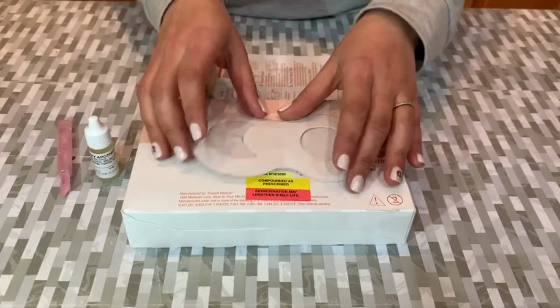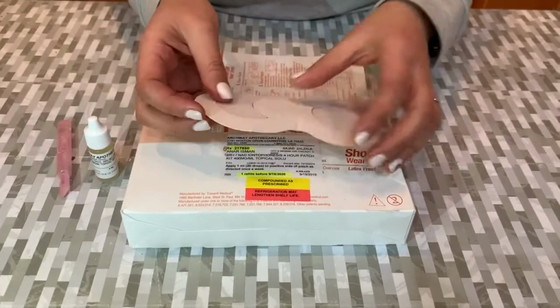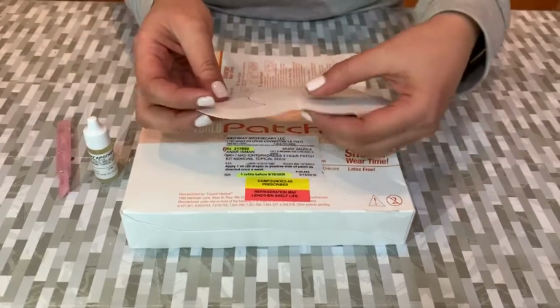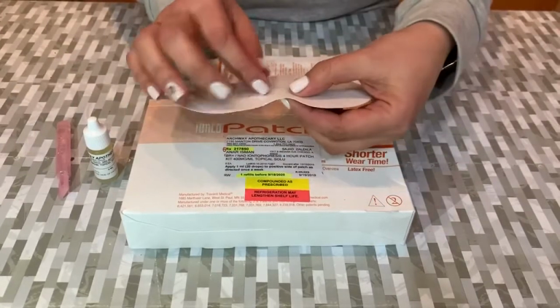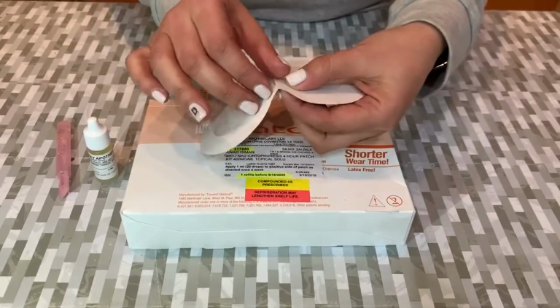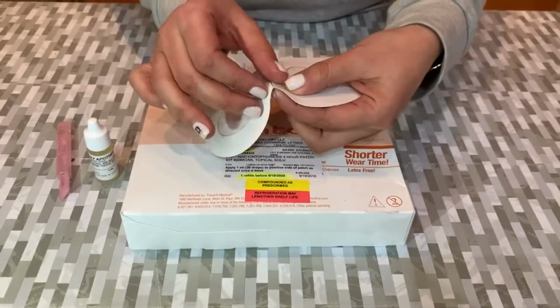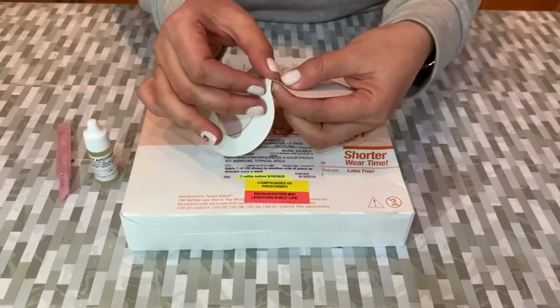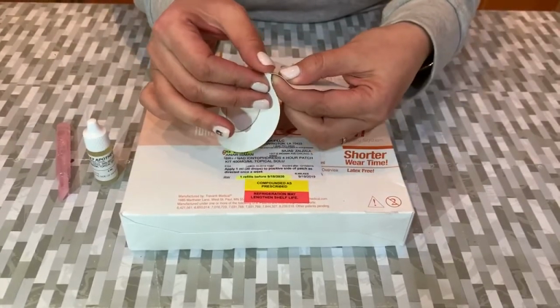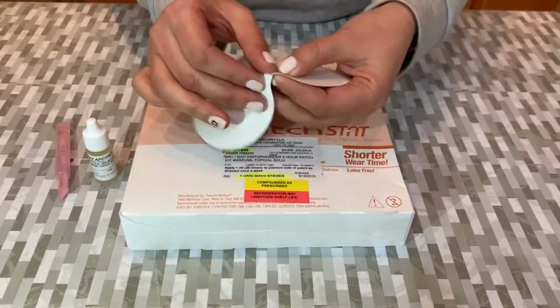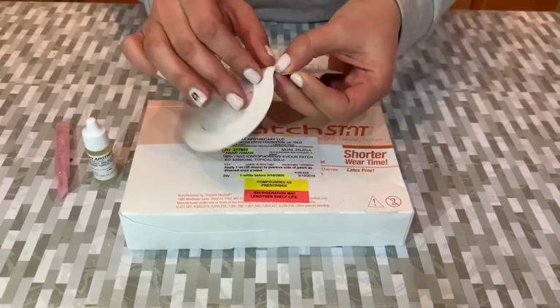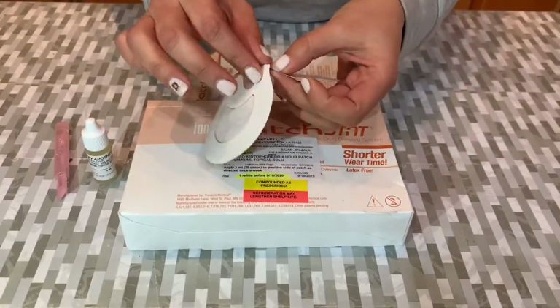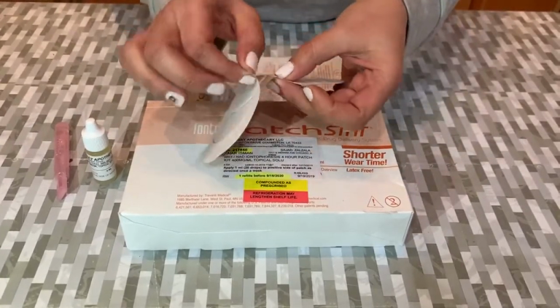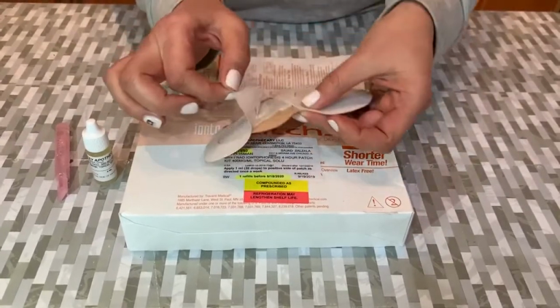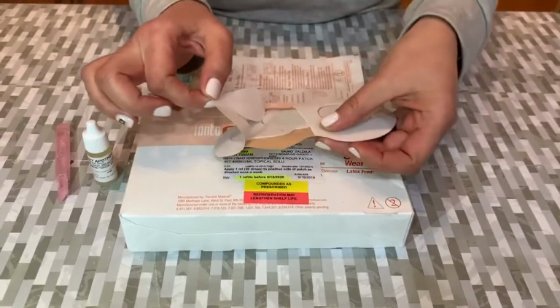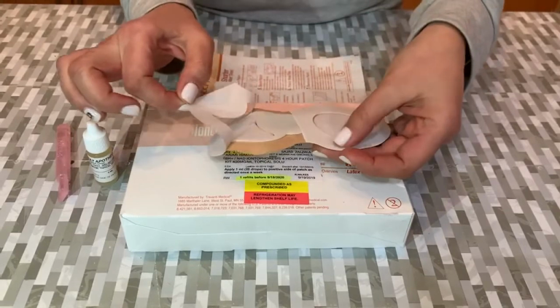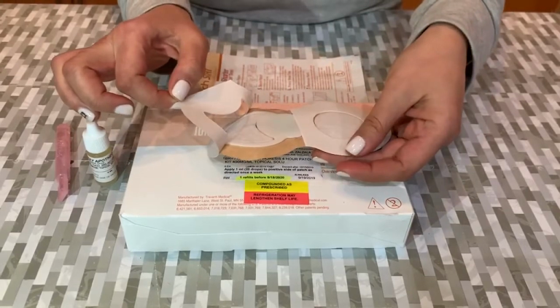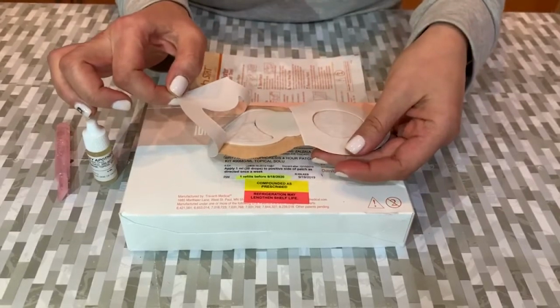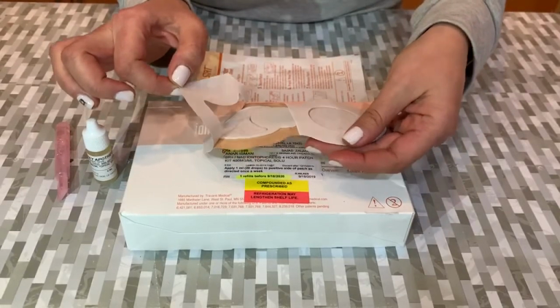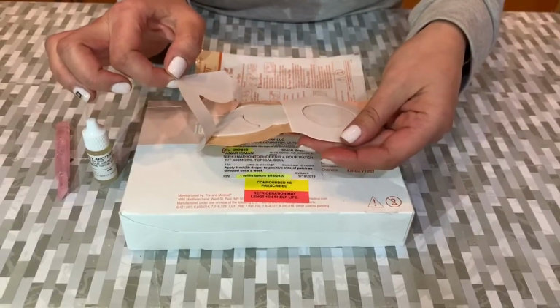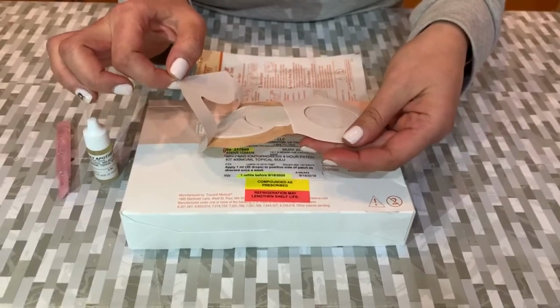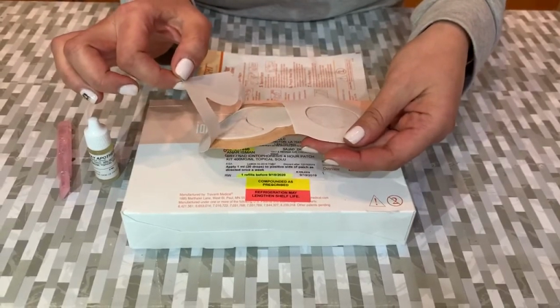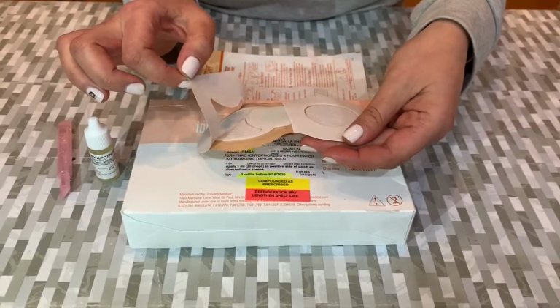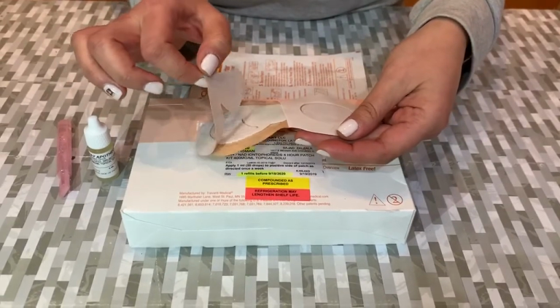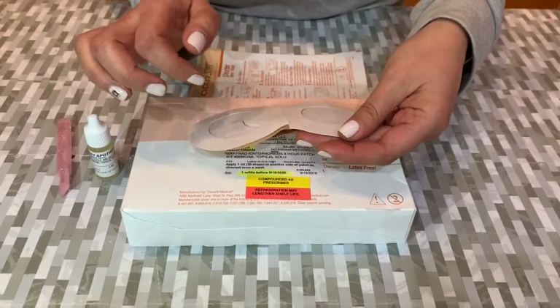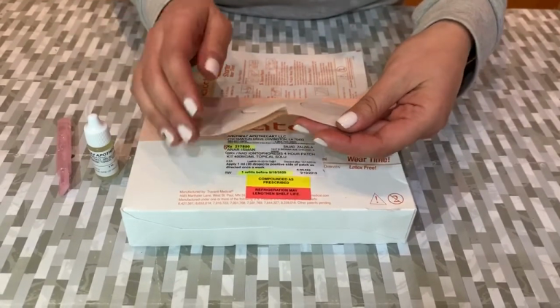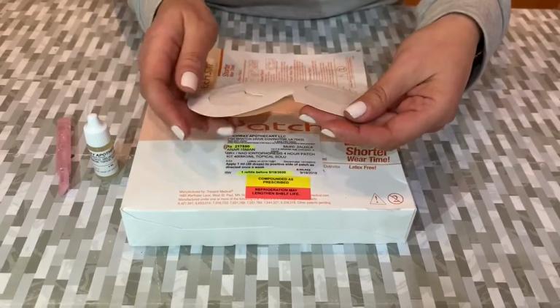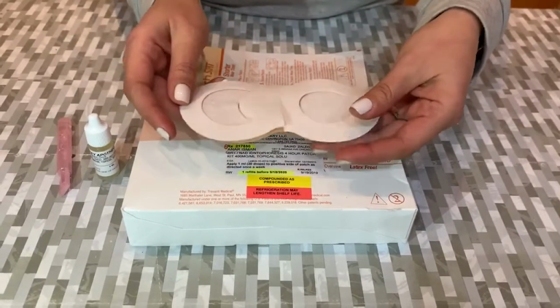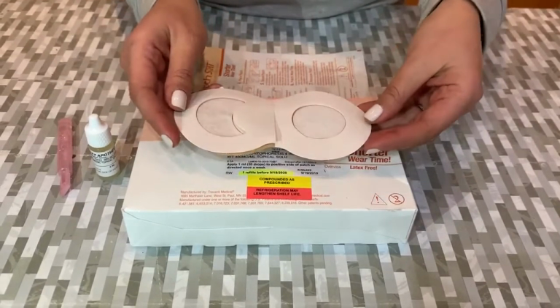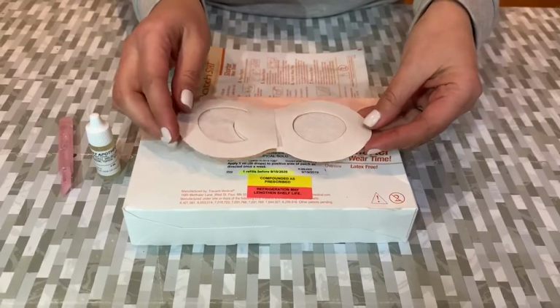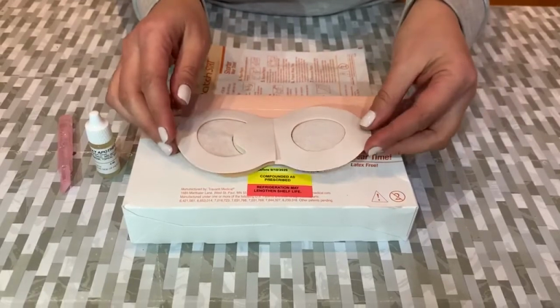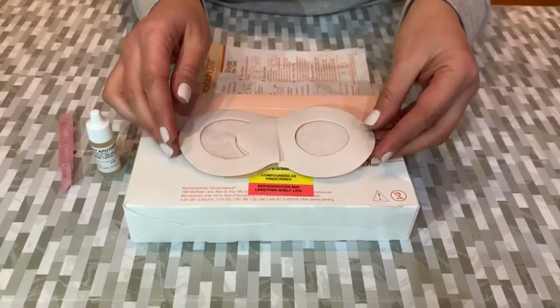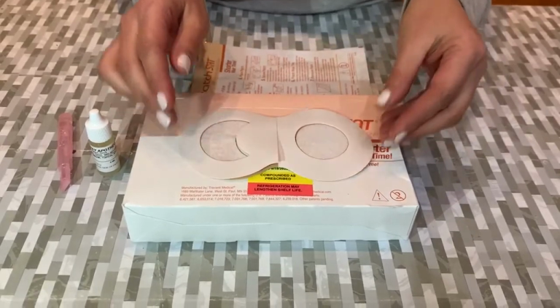Then you remove the adhesive completely and place the patch anywhere on your body for four hours or until it's completely dry.